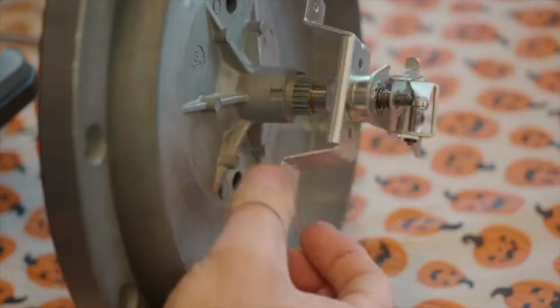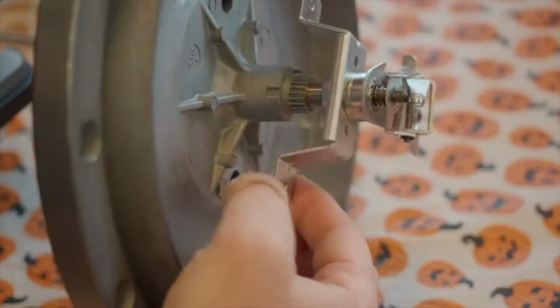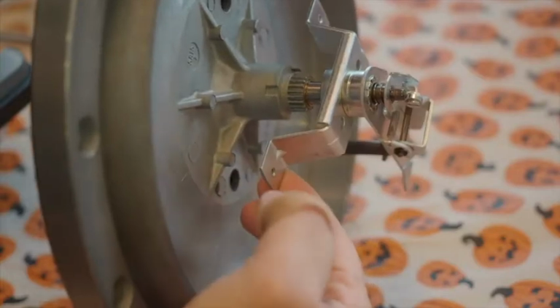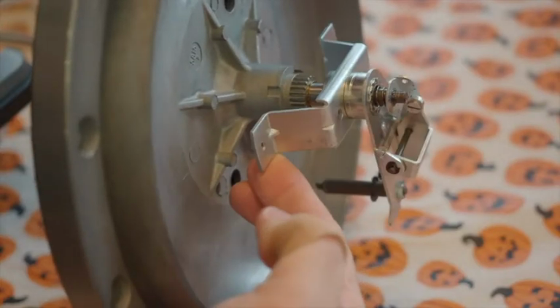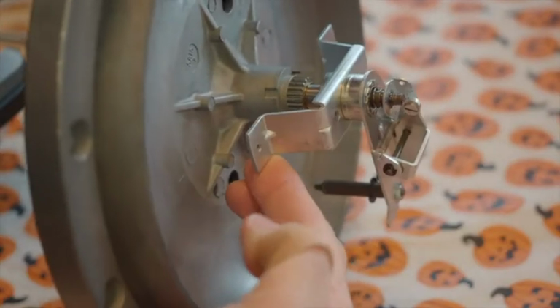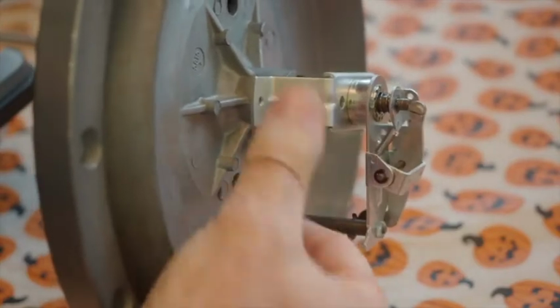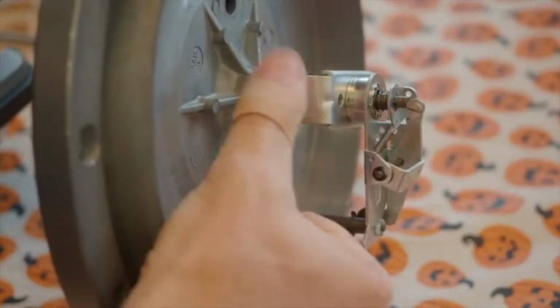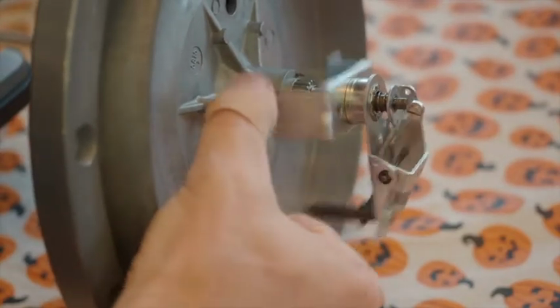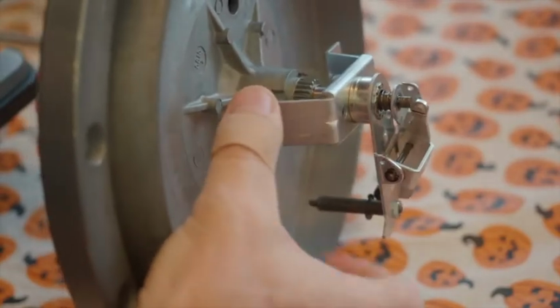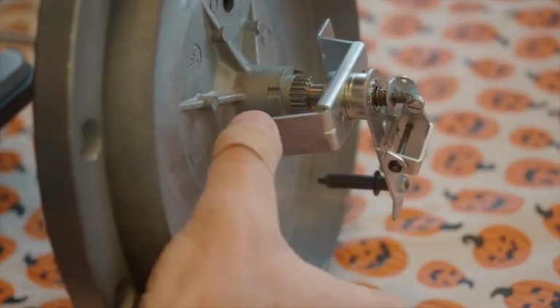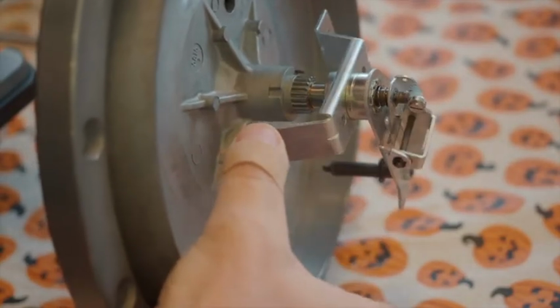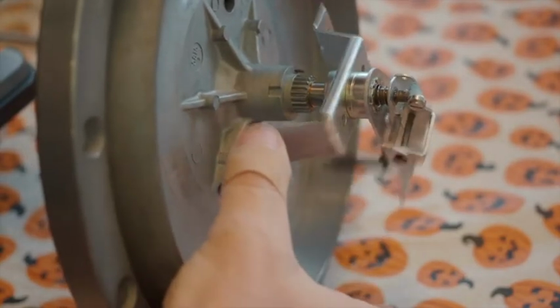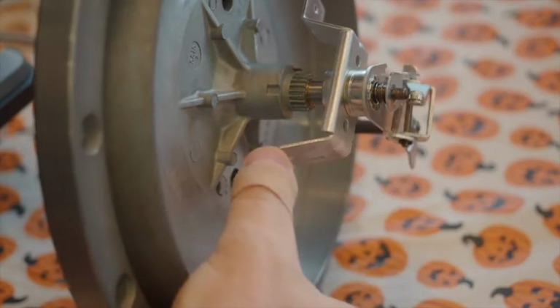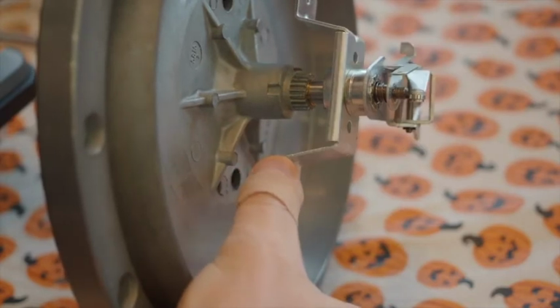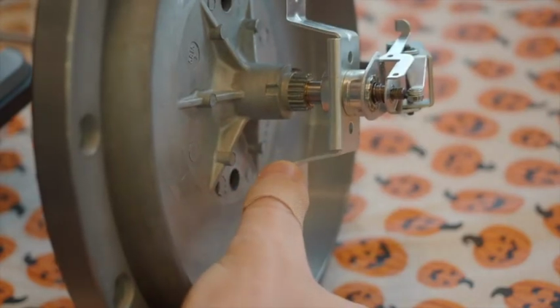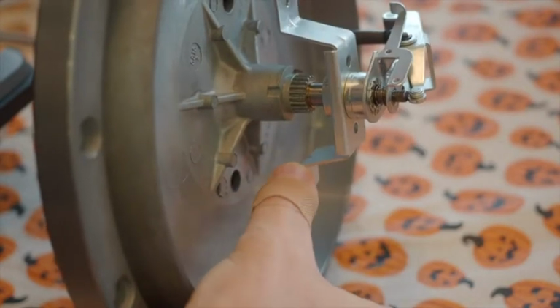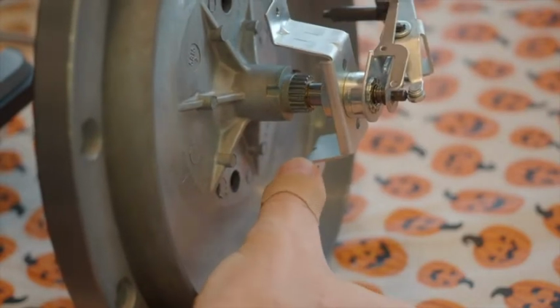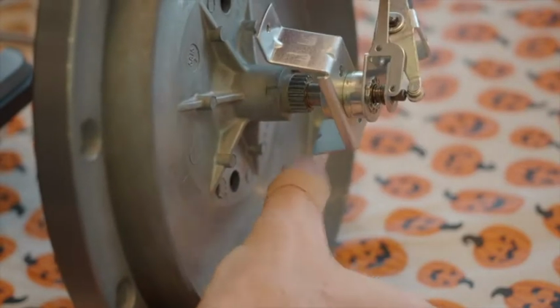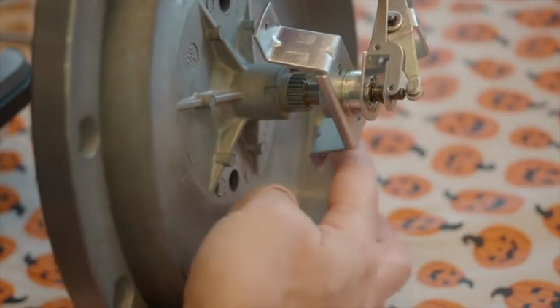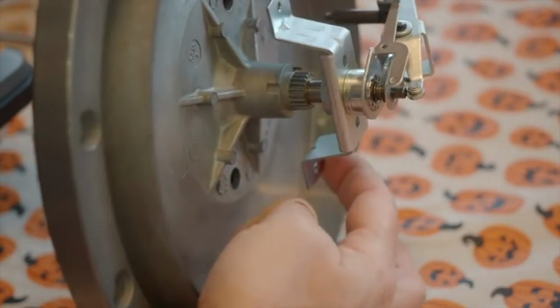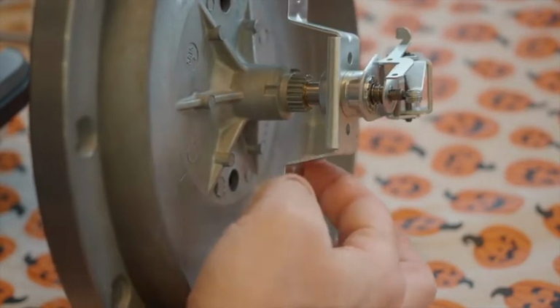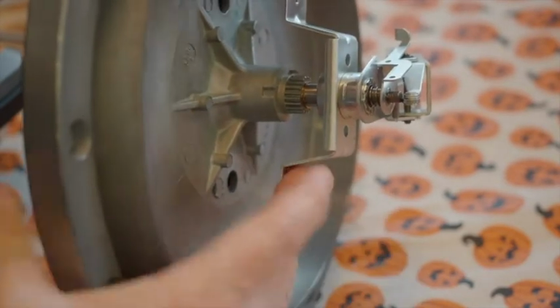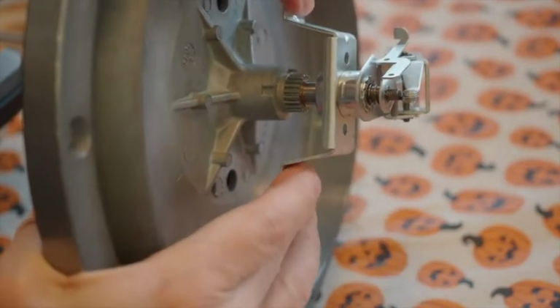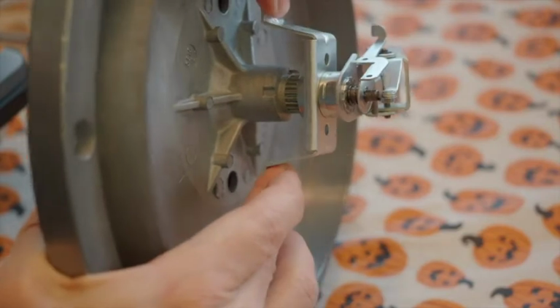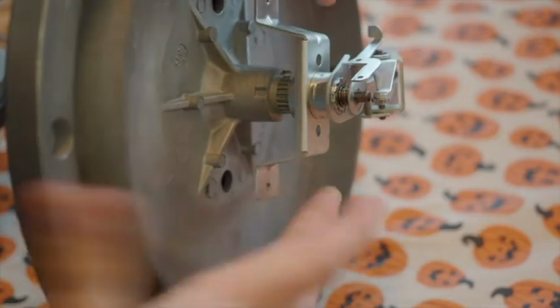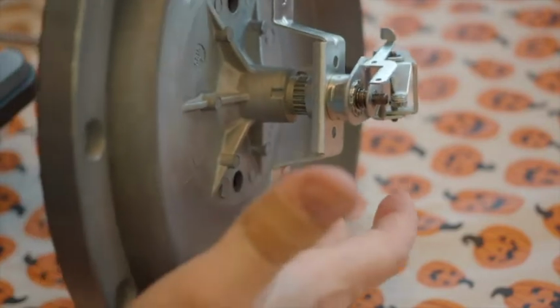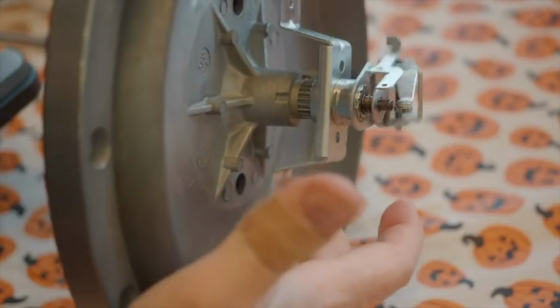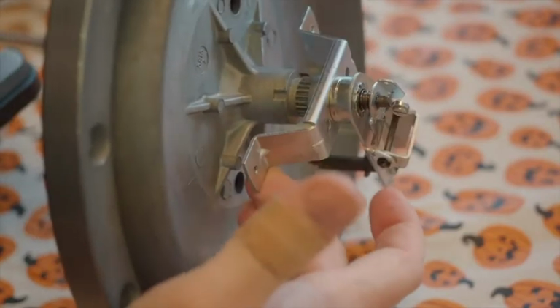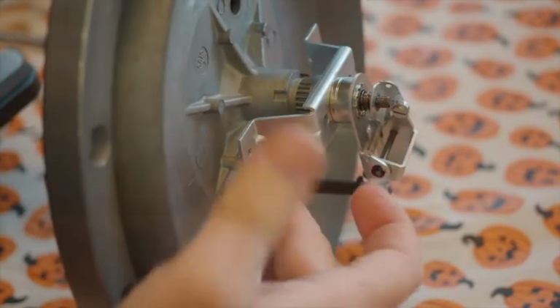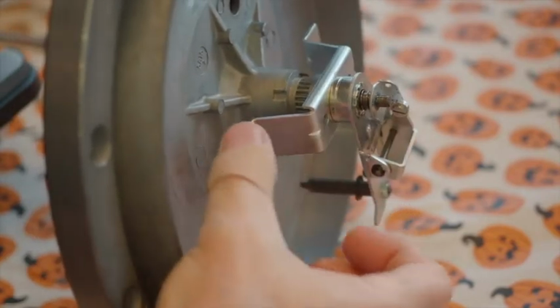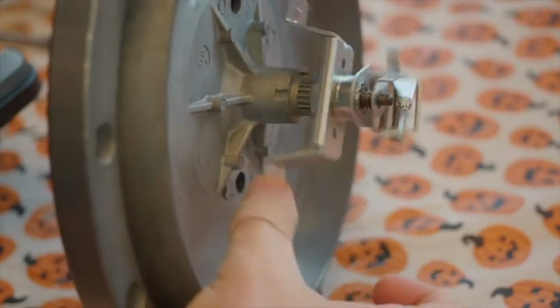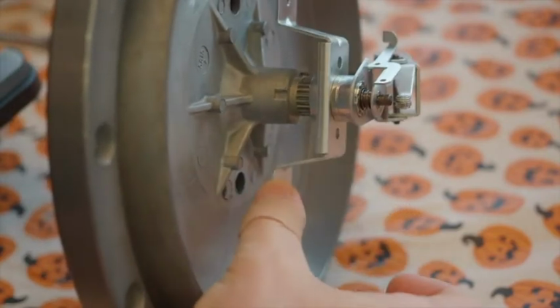Here is the platter spindle and main bearing from my Dual 1019, showing how difficult it is to rotate on the main bearing. I've locked it into the bearing and it's still very stiff.